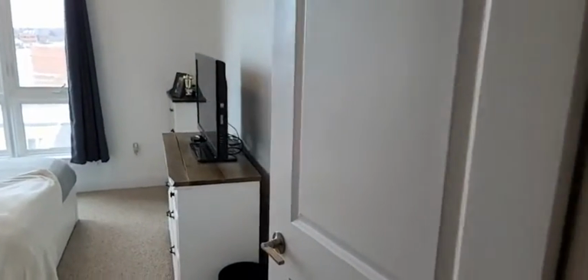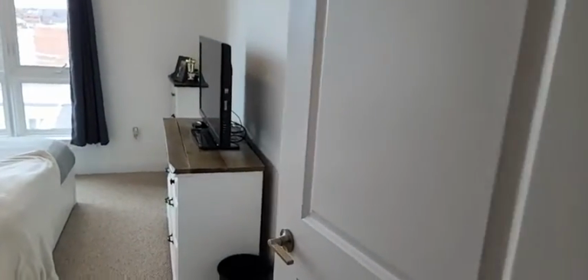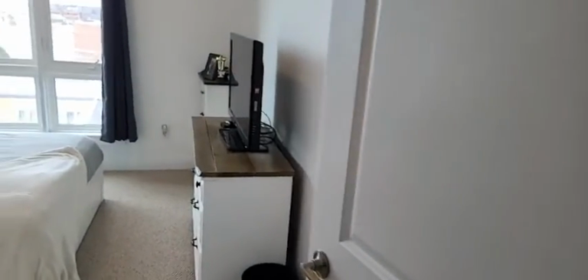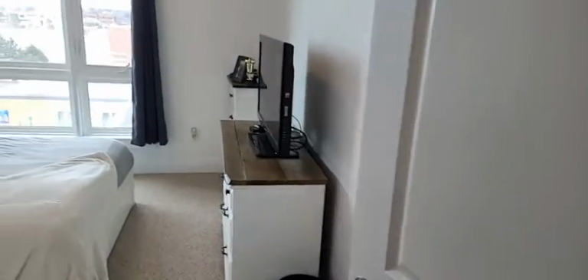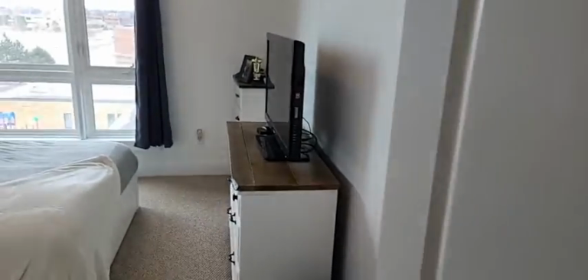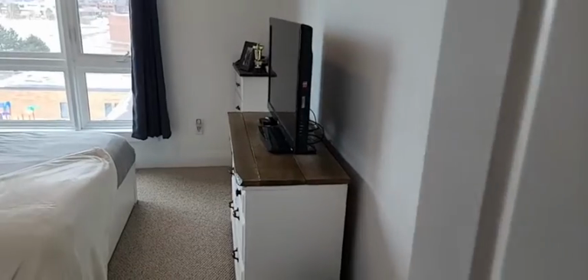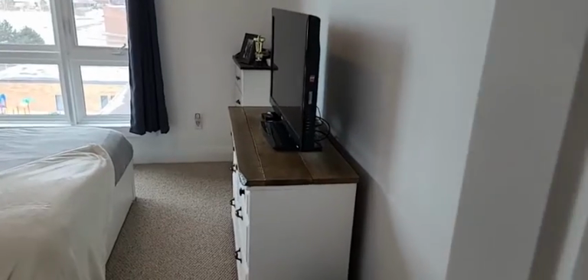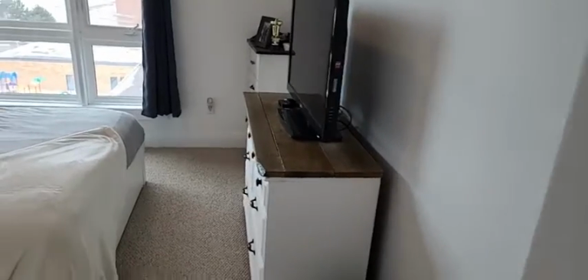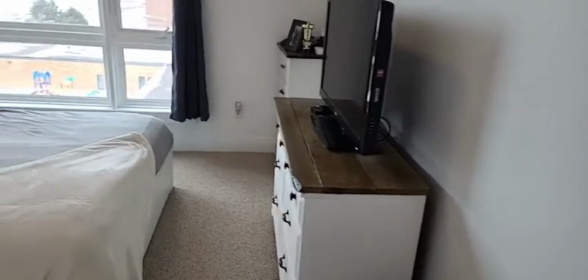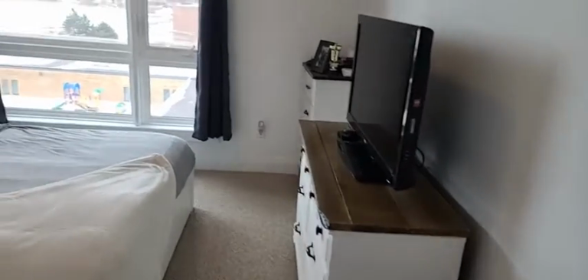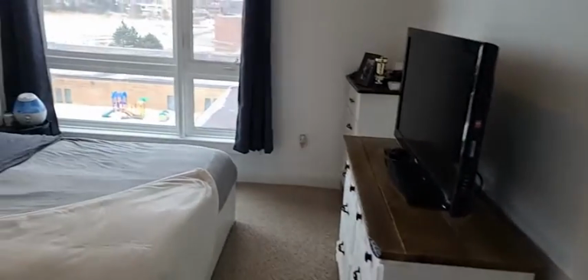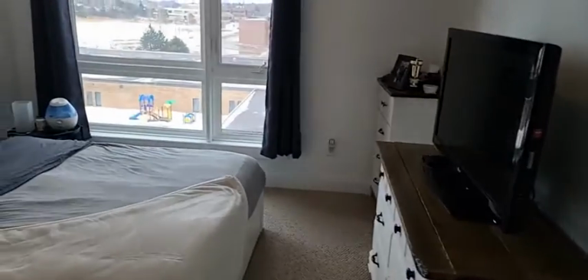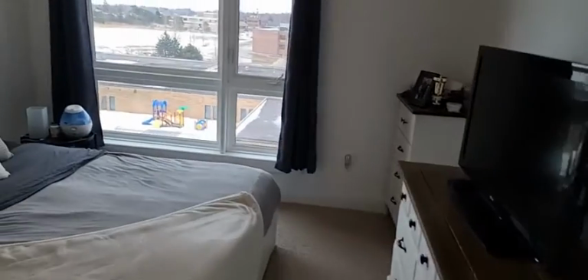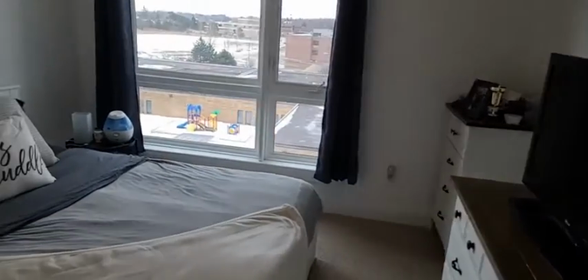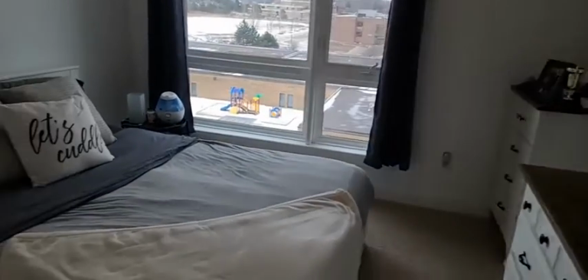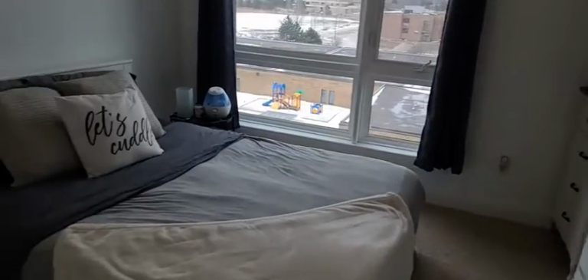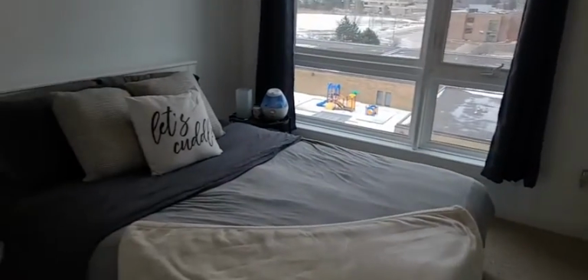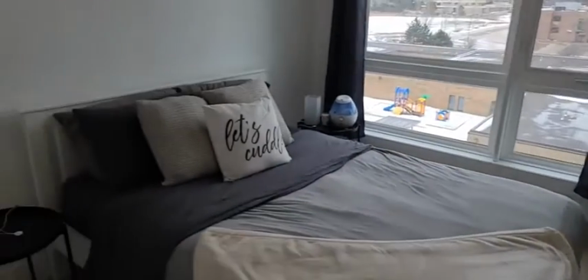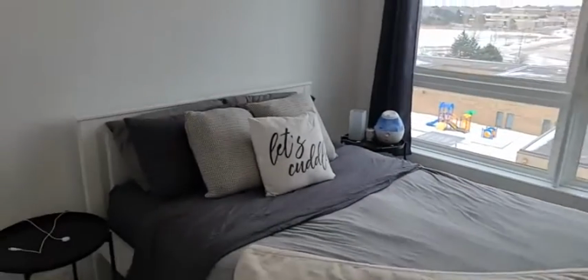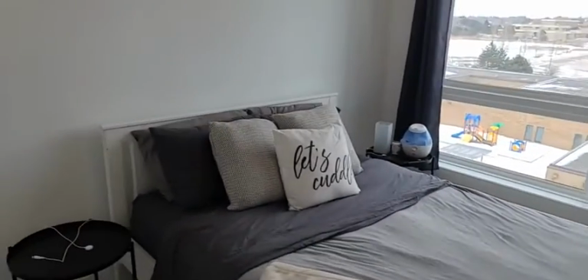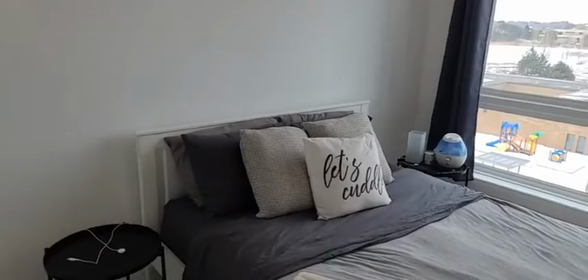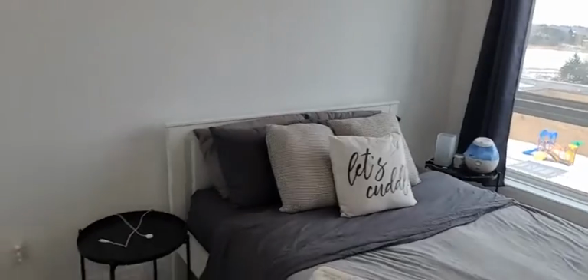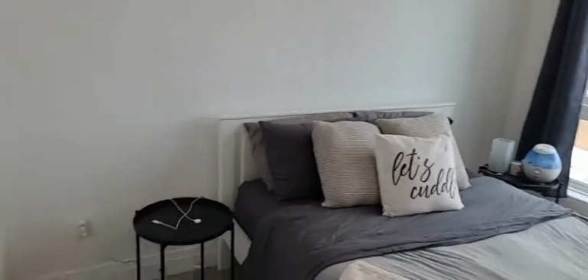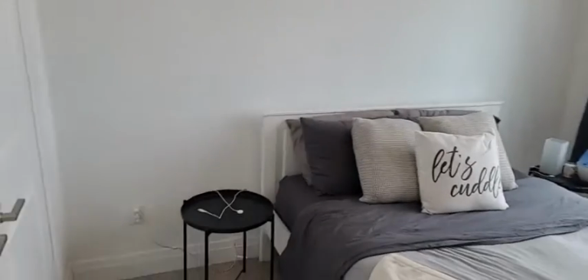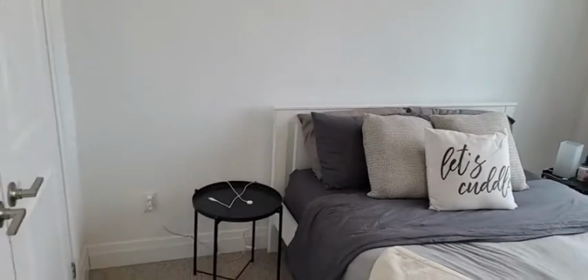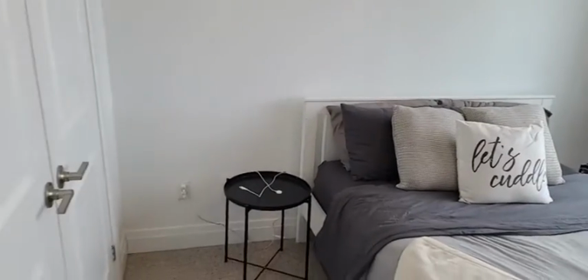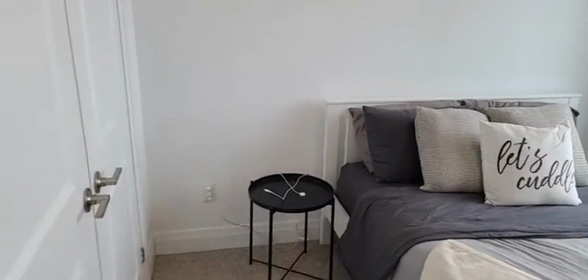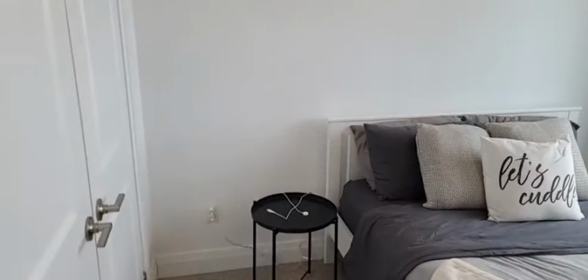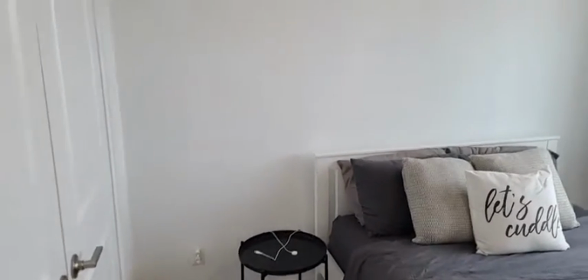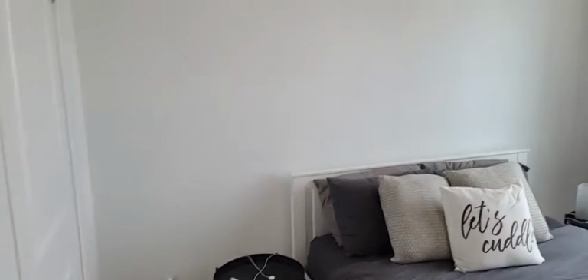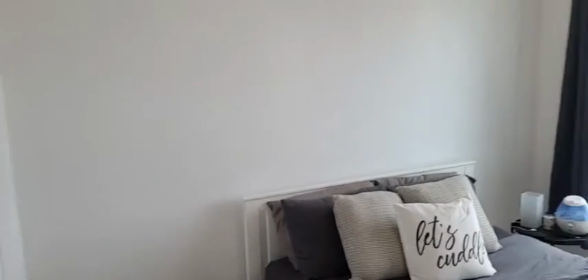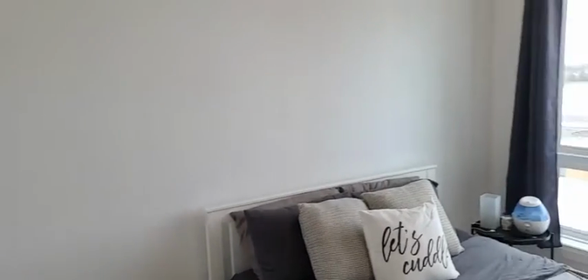There's hardwood in the main area and carpet in the bedroom, which is nice and cozy. And again, it has granite in the kitchen as well as in the bathroom.